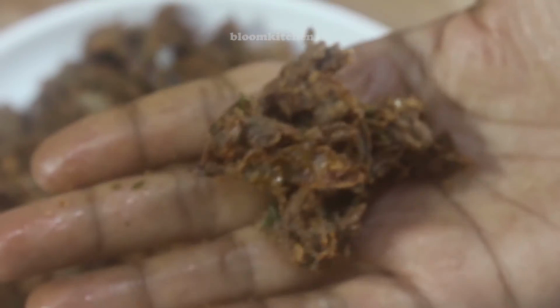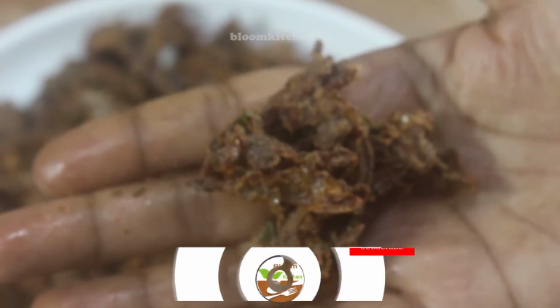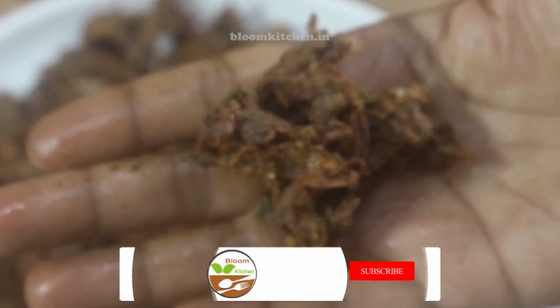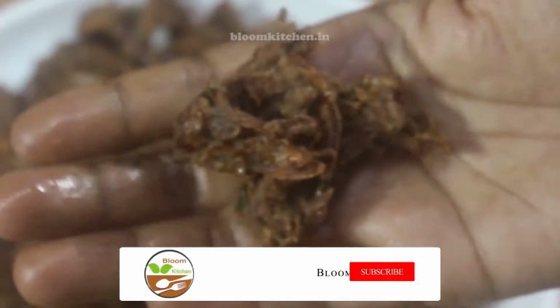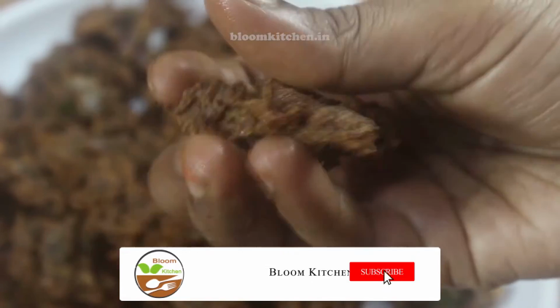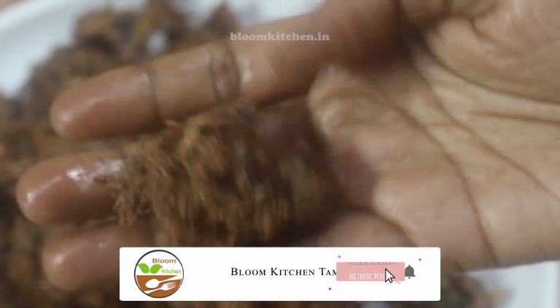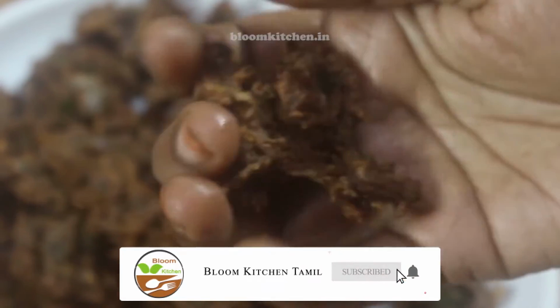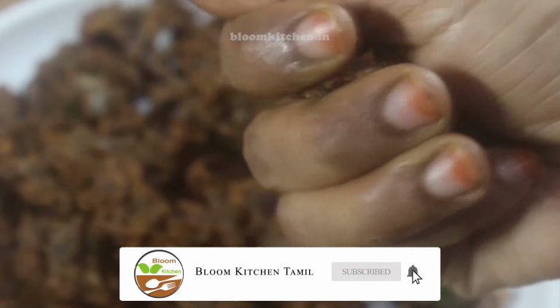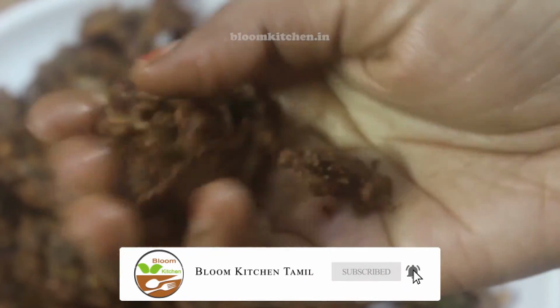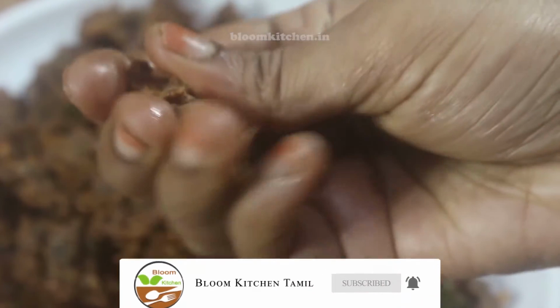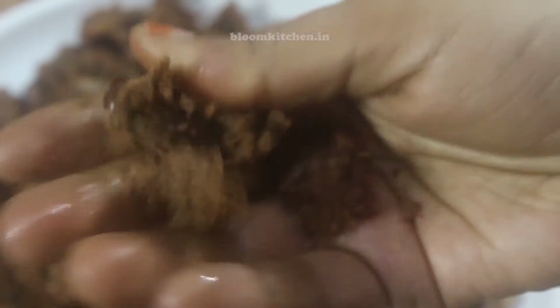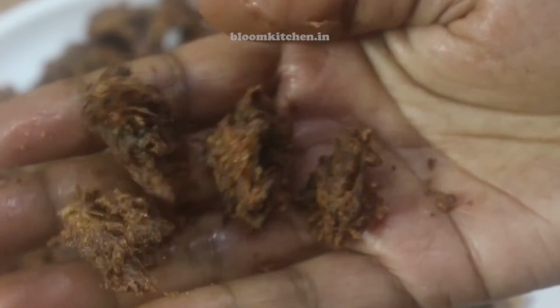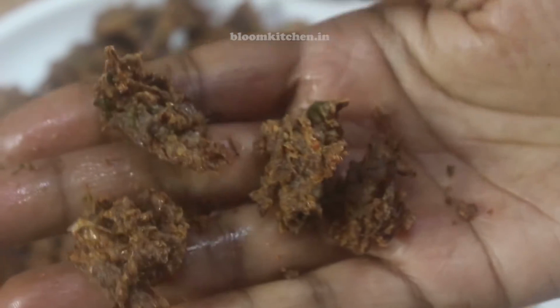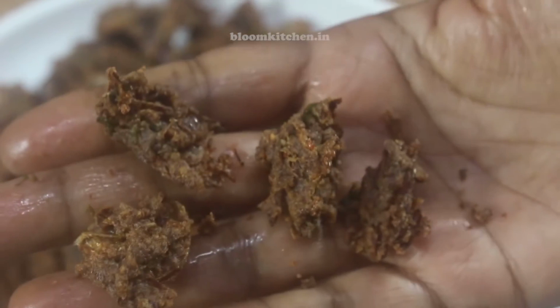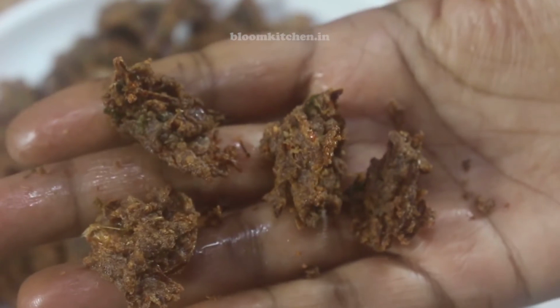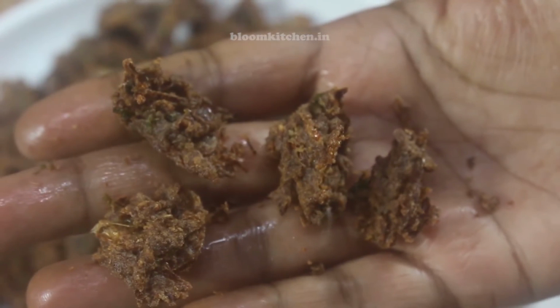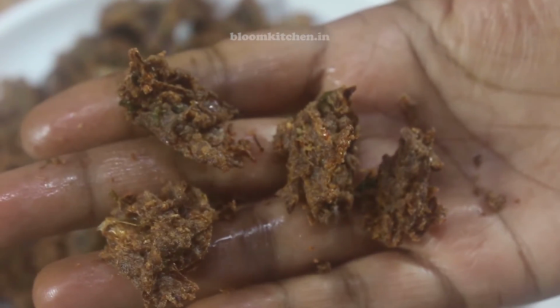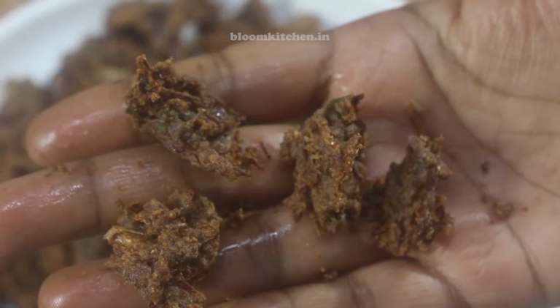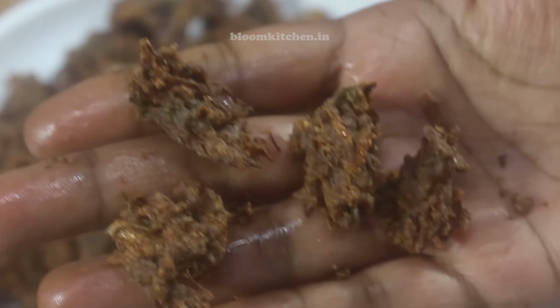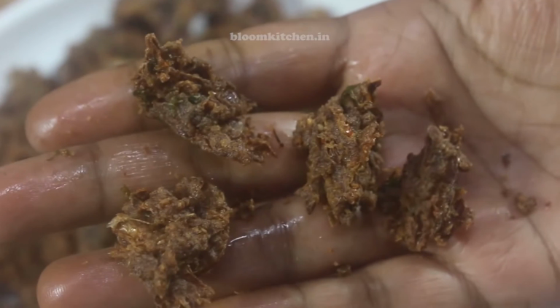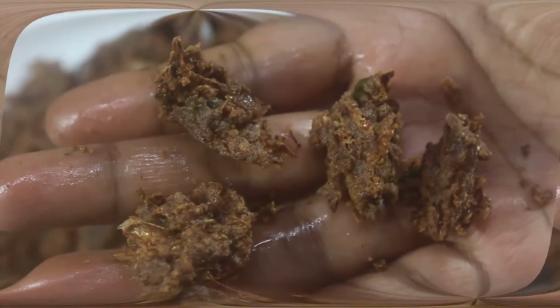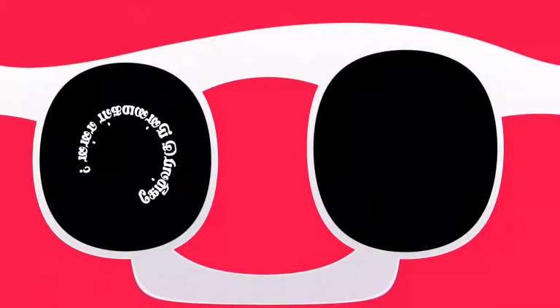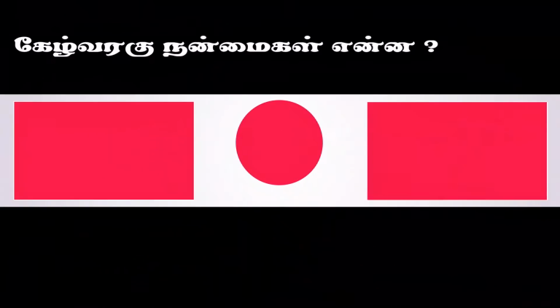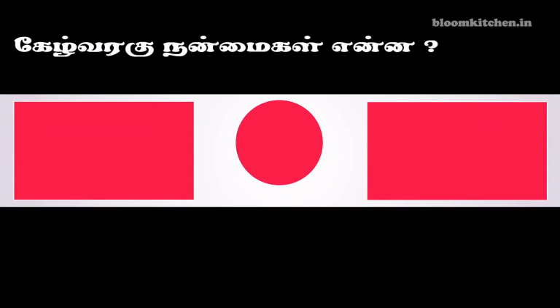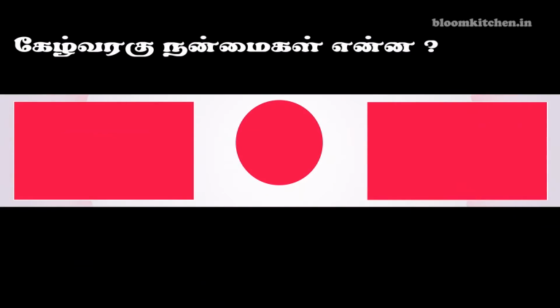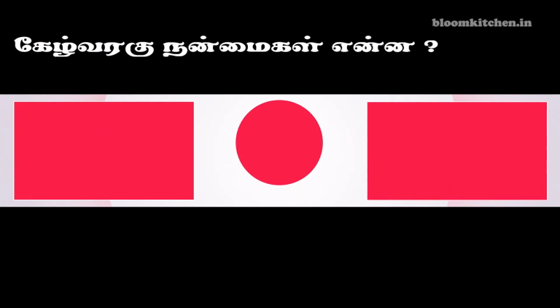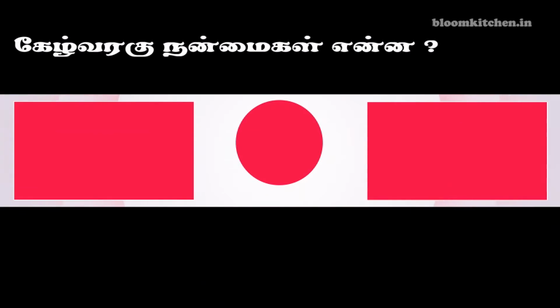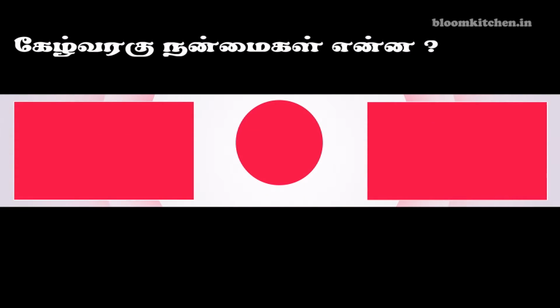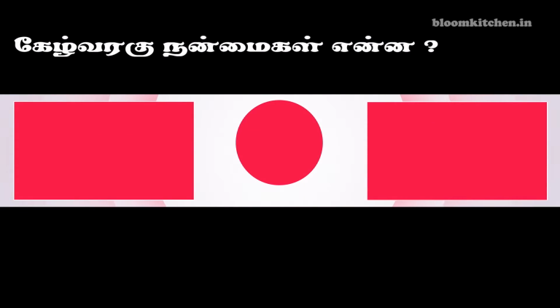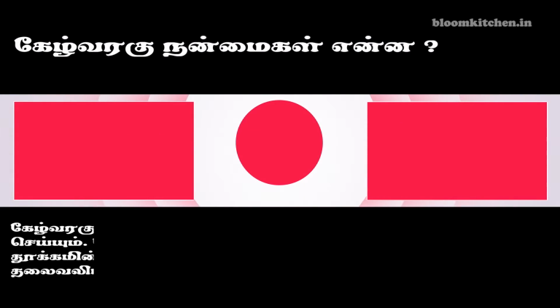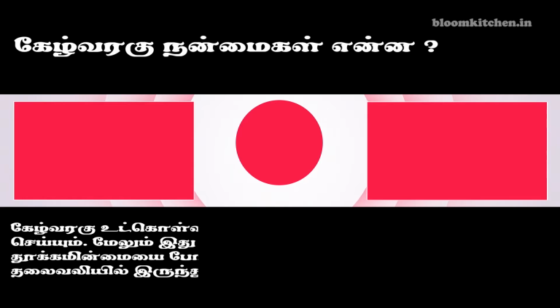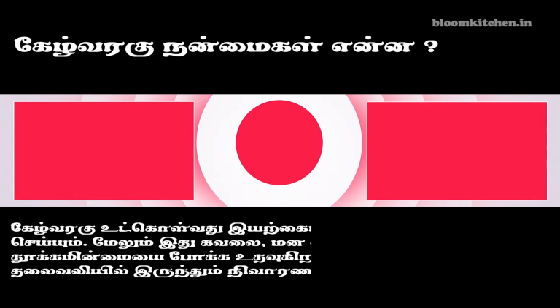How are you going to eat crispy? You can taste the crispy. You can taste it with corn for the rice. Try this recipe and let me know in the comments.